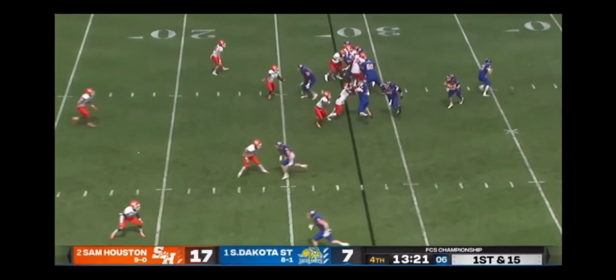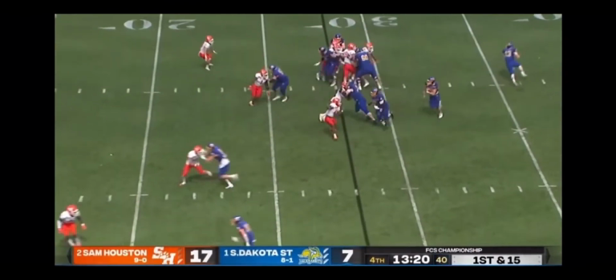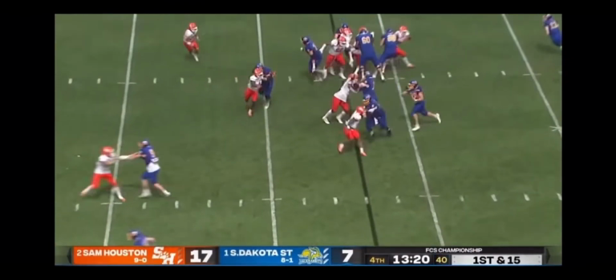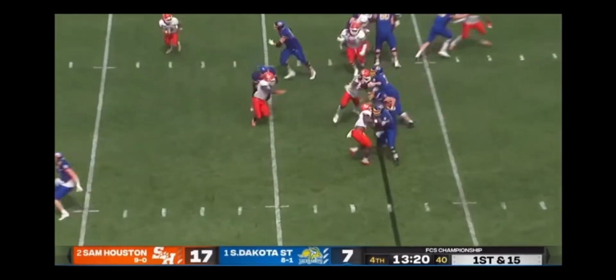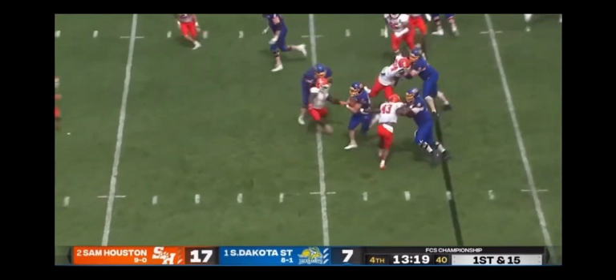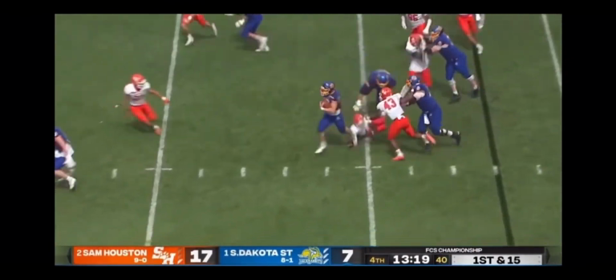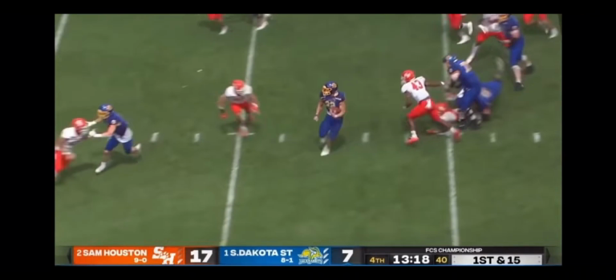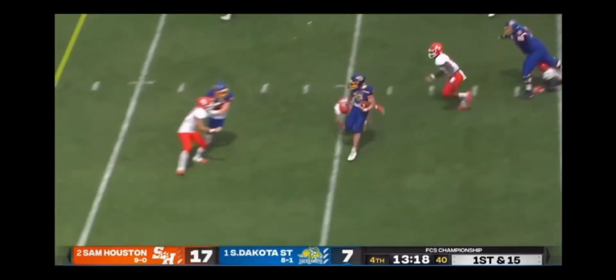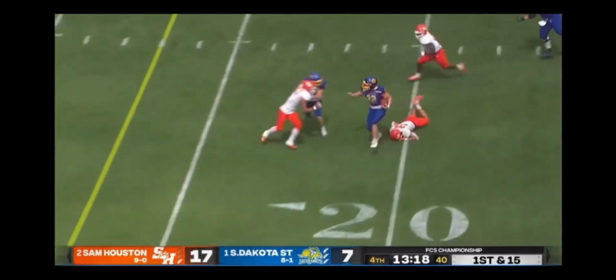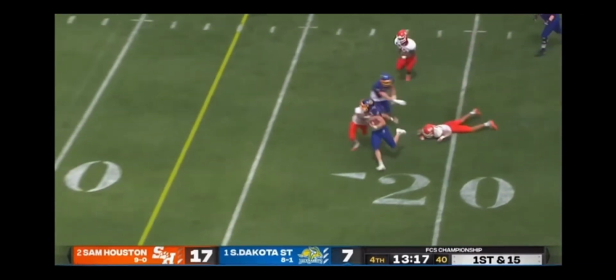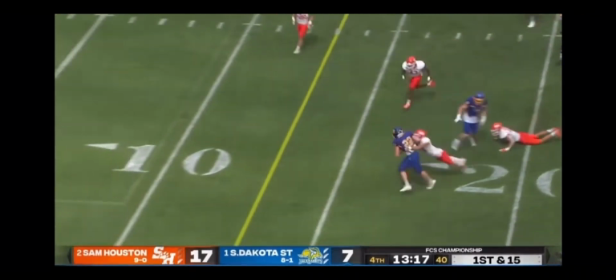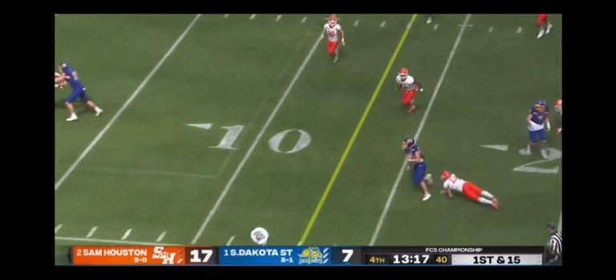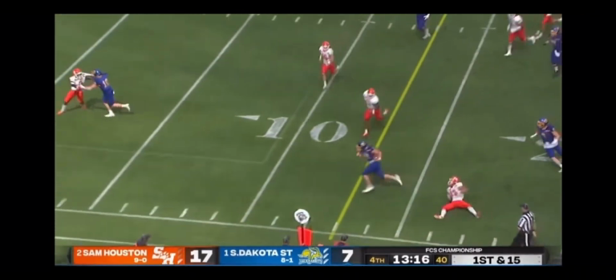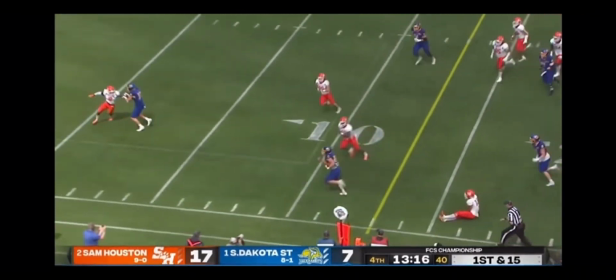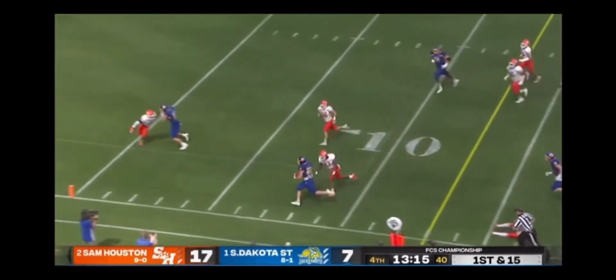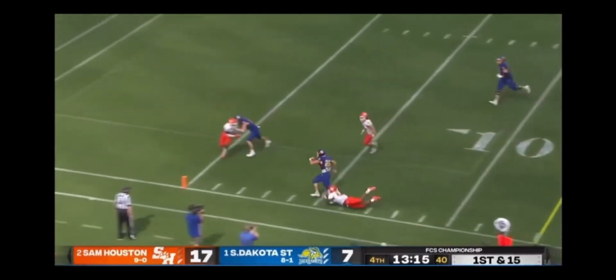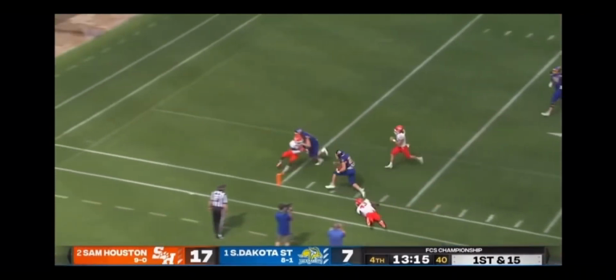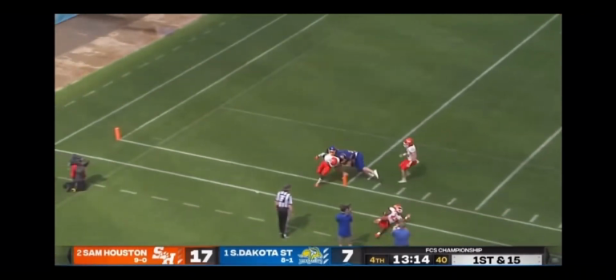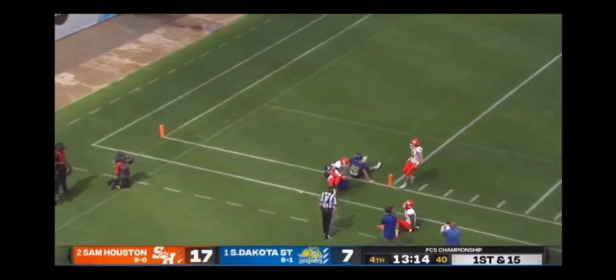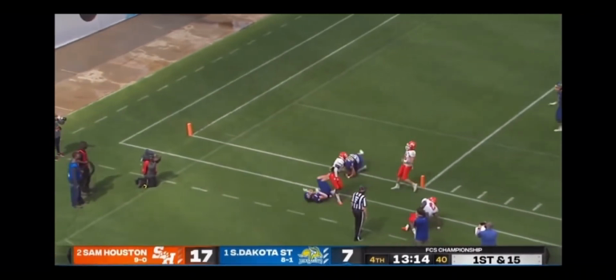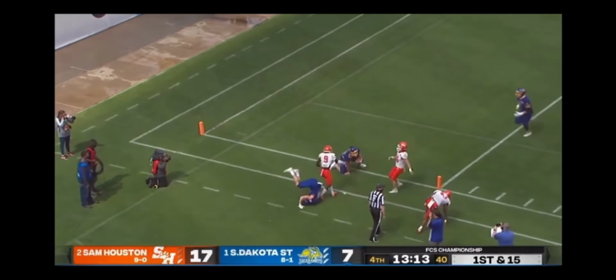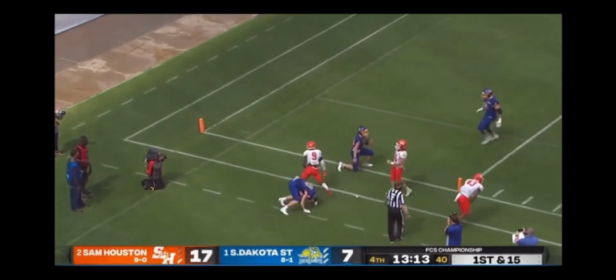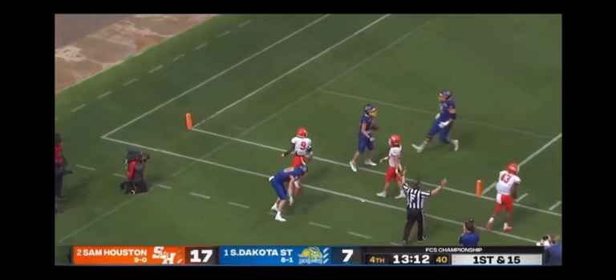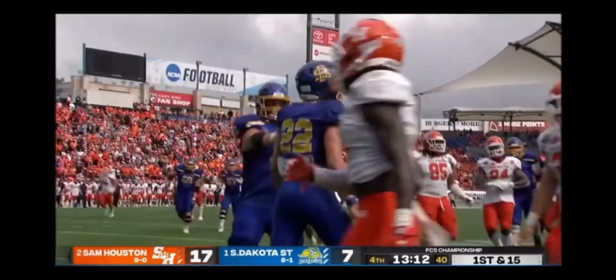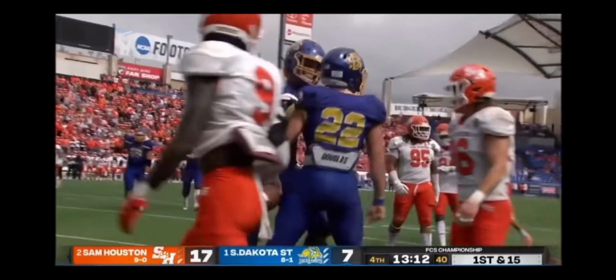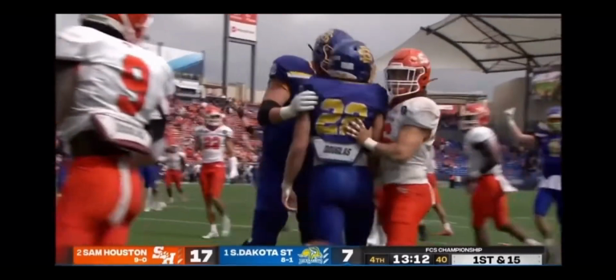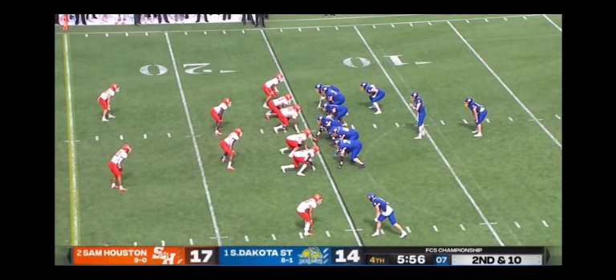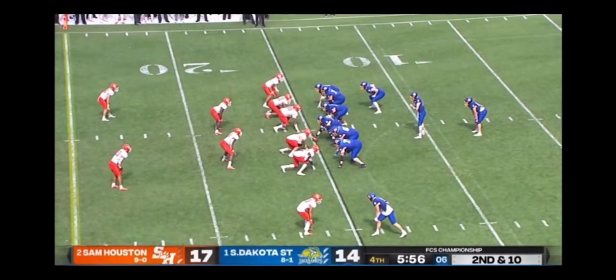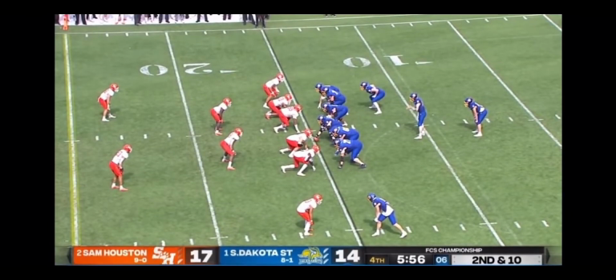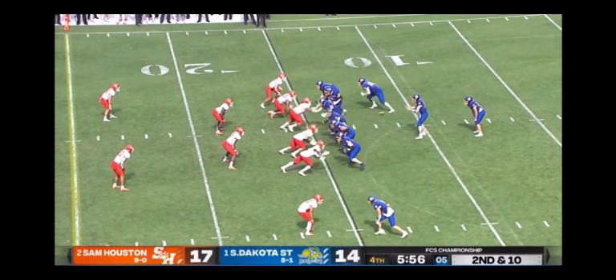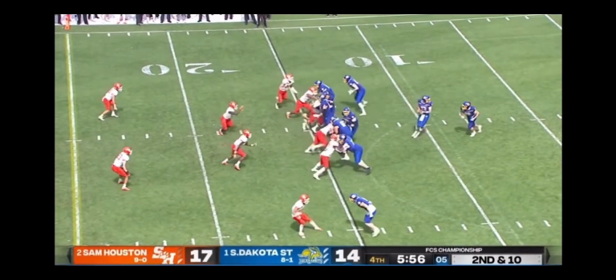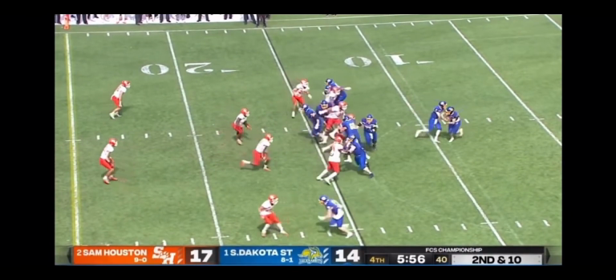Going to keep it on the ground here with Davis. He's got running room off the left side — breaks a tackle inside the 10-yard line. Keeps his feet and is into the end zone. Touchdowns! Isaiah Davis, who's got two rushing touchdowns.